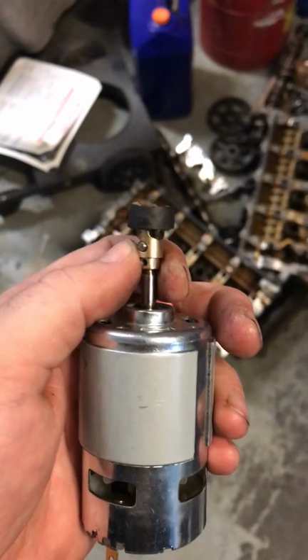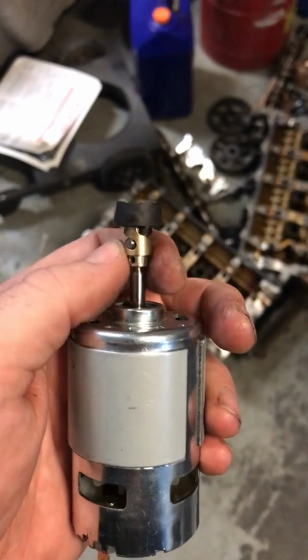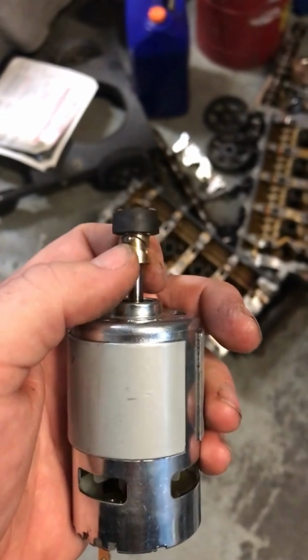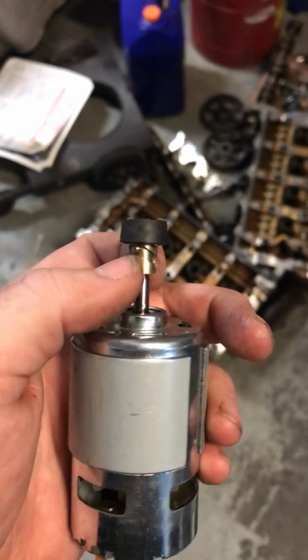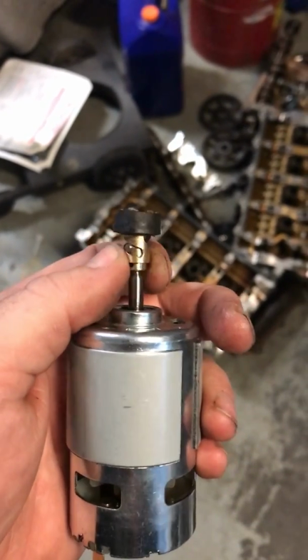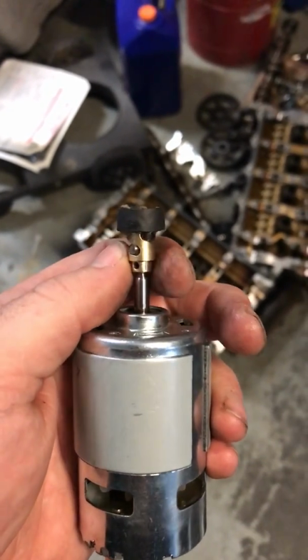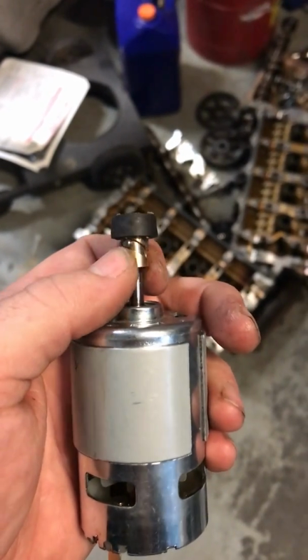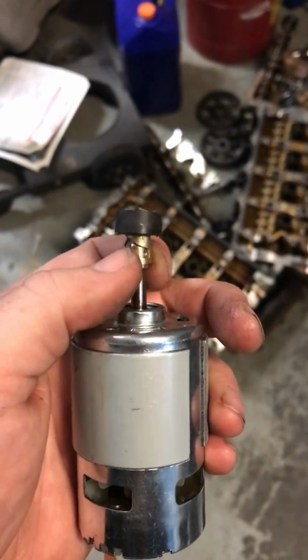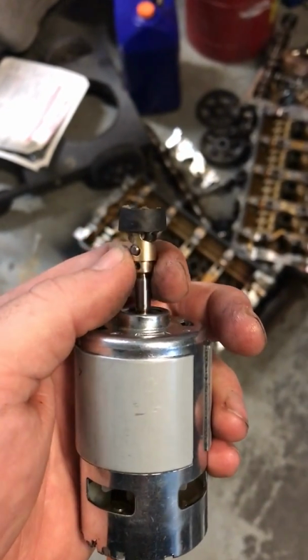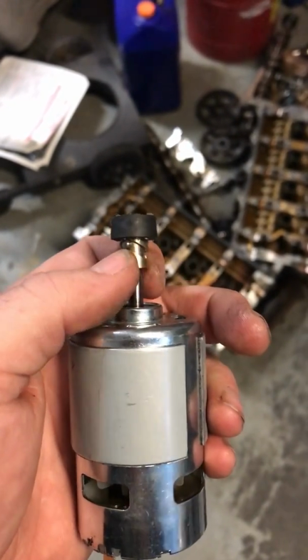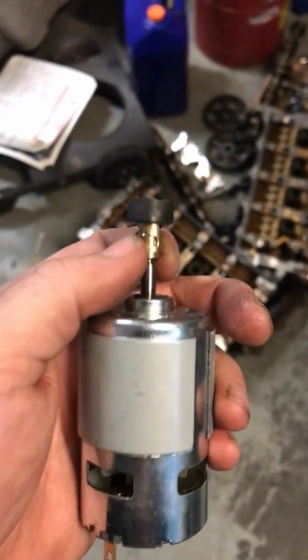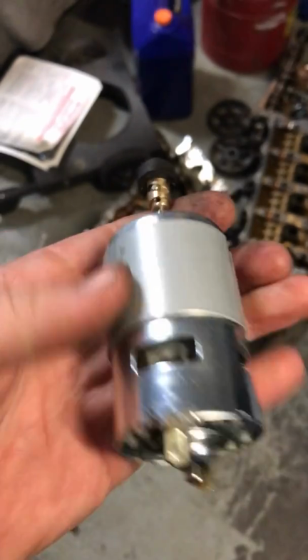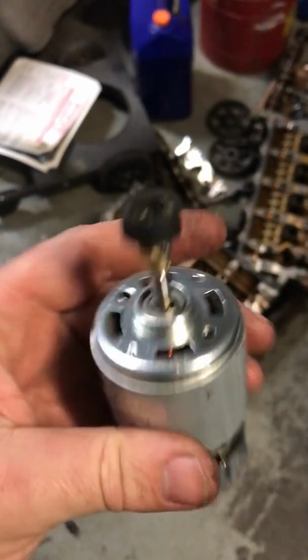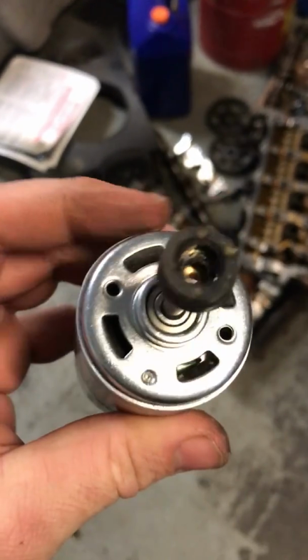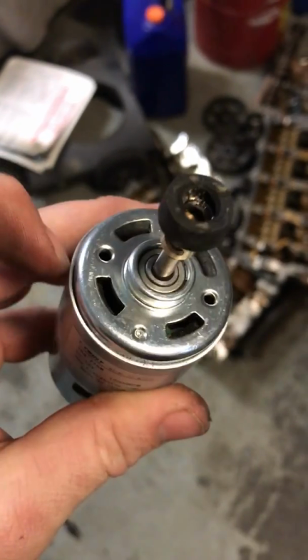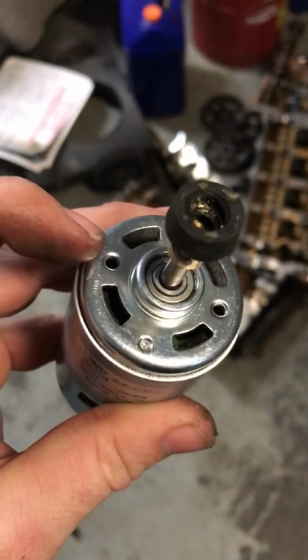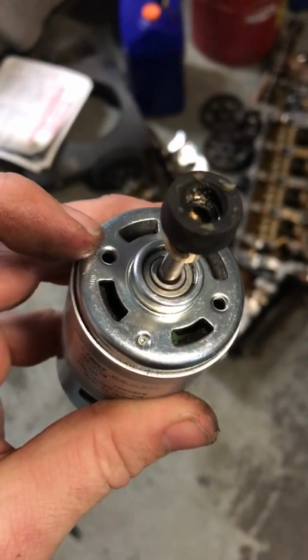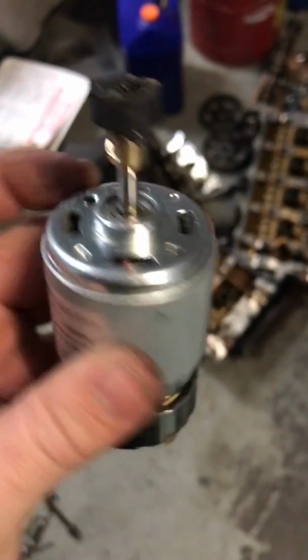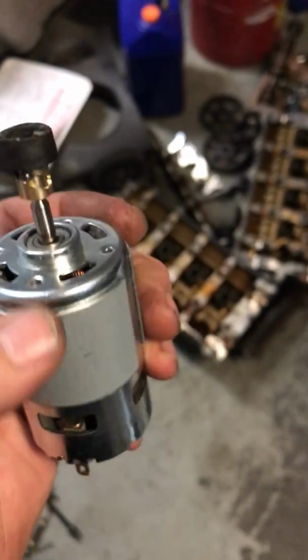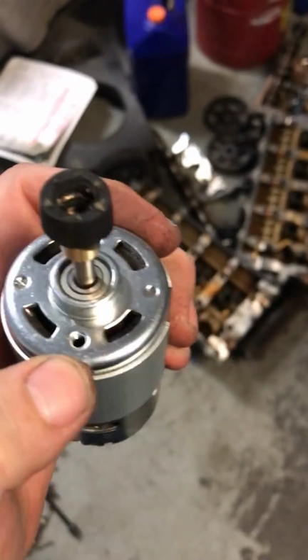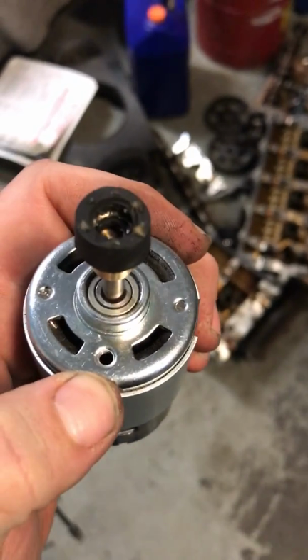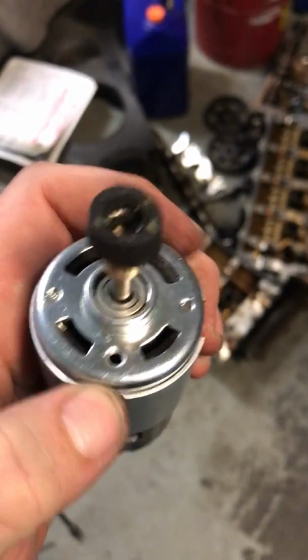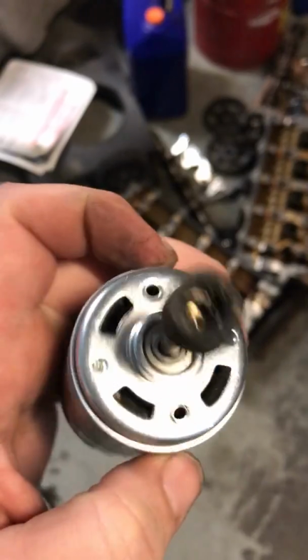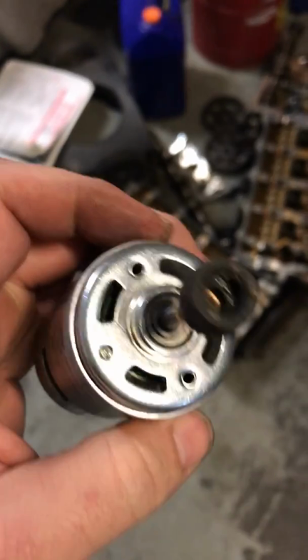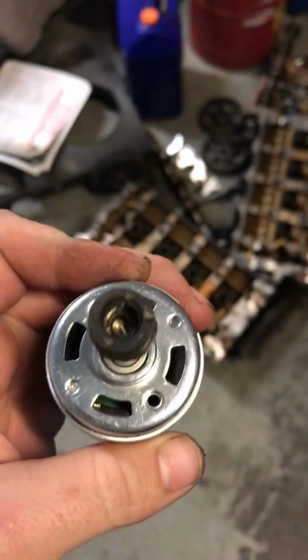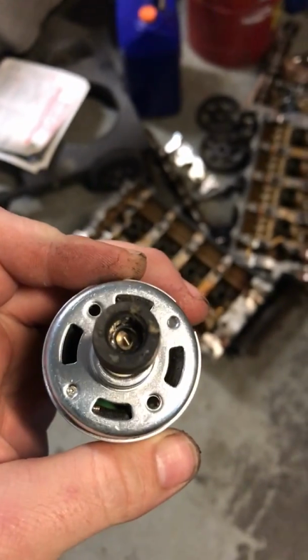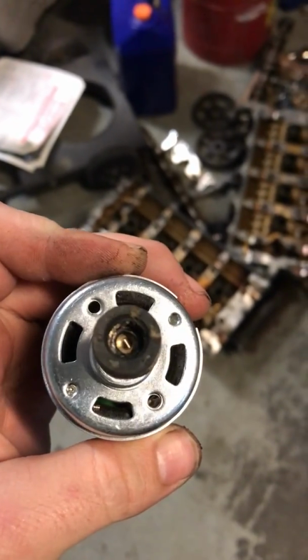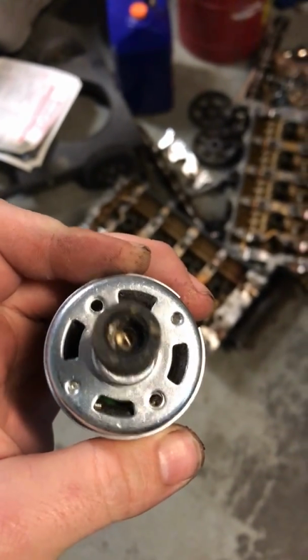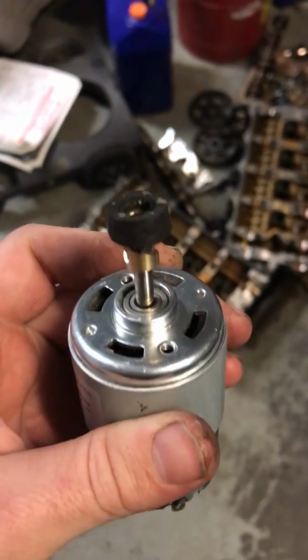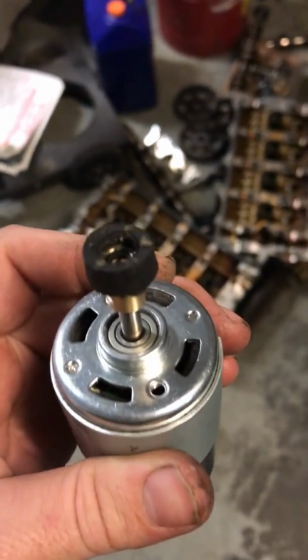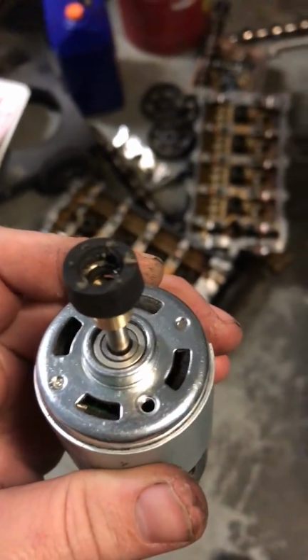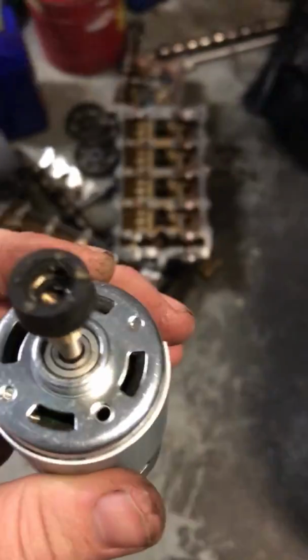It's a pretty cool little setup — should work out just fine for what I need to do. Now I just need to work on a mounting bracket that's going to use these two screw holes here, and I need to make sure it's centered up on the actual compressor housing itself.